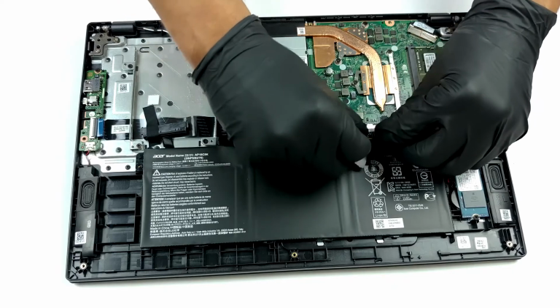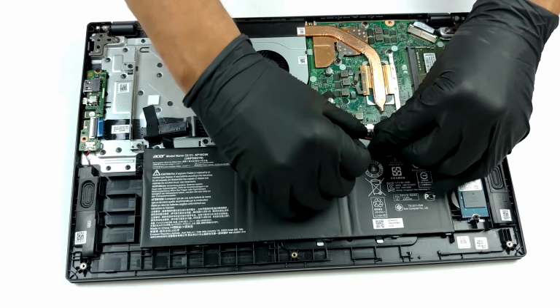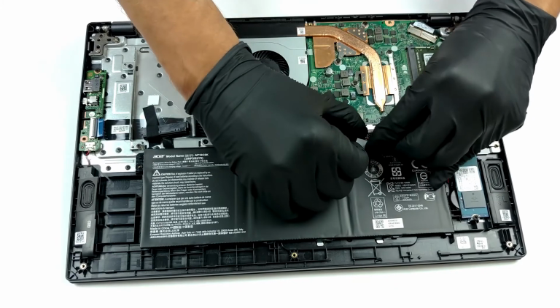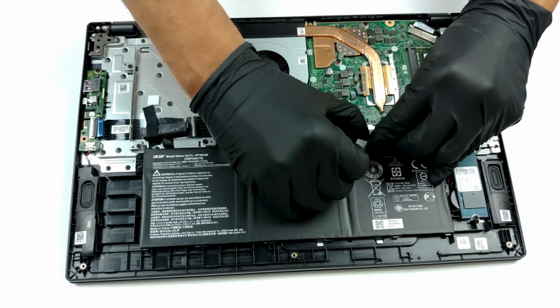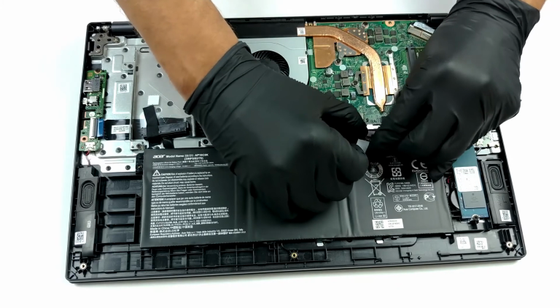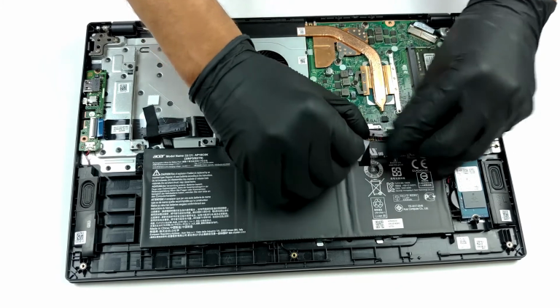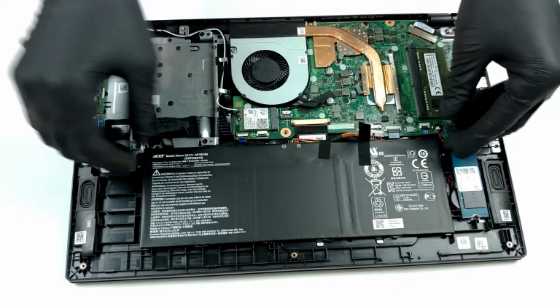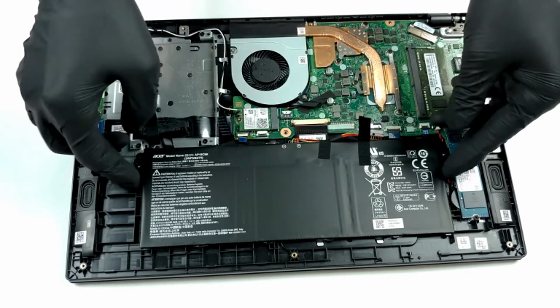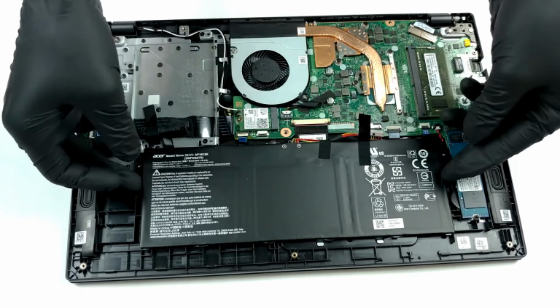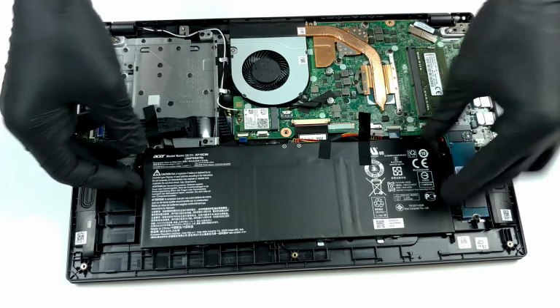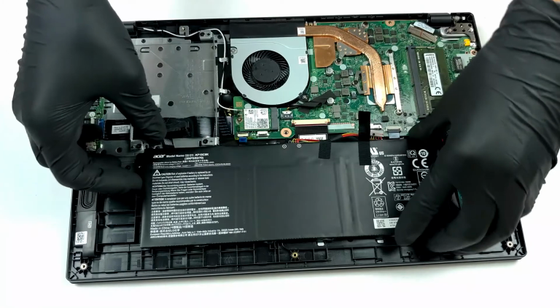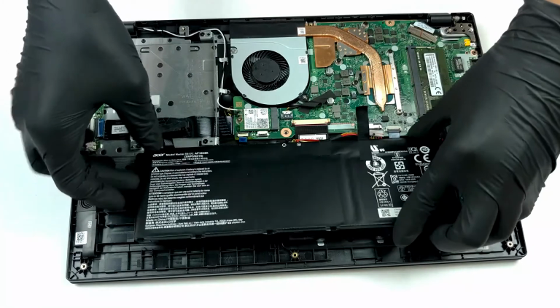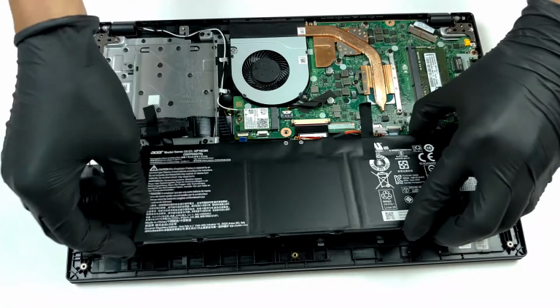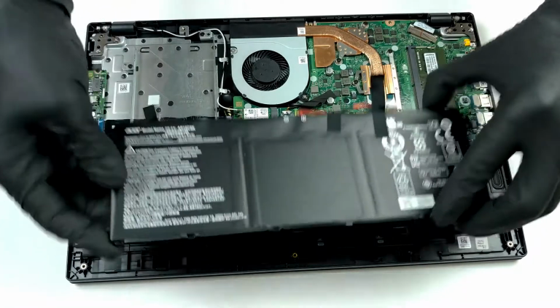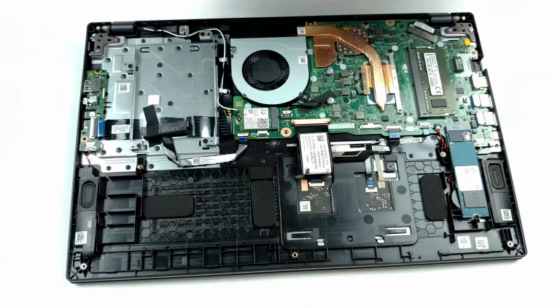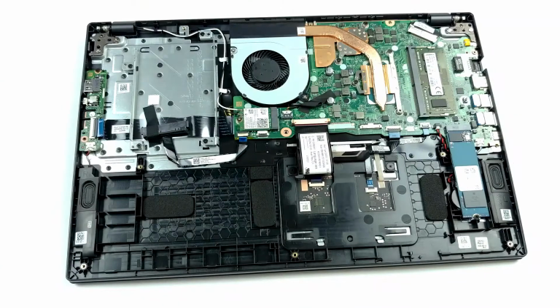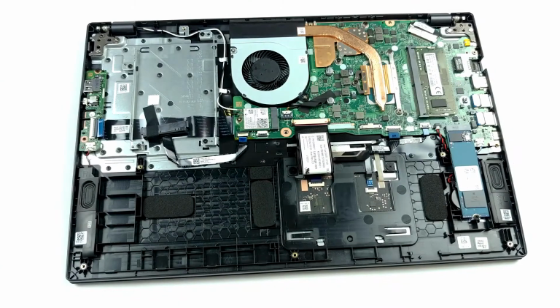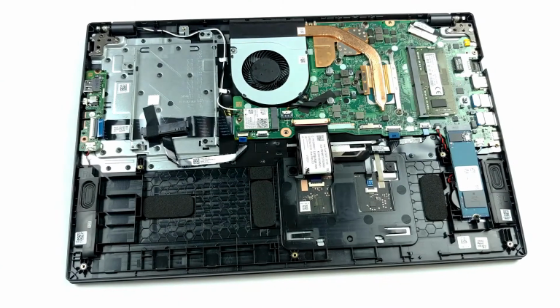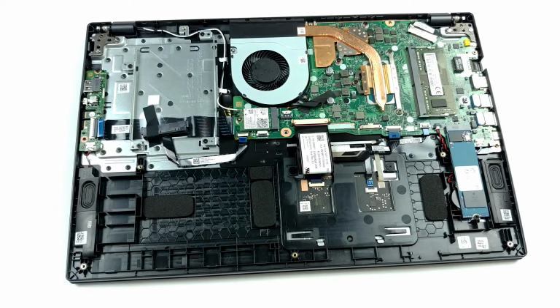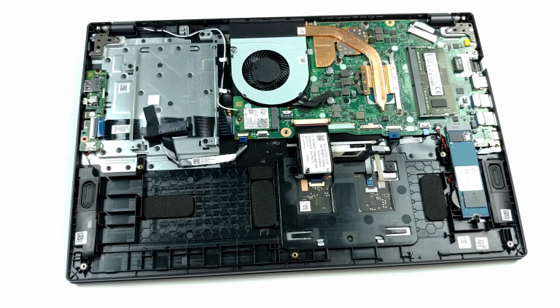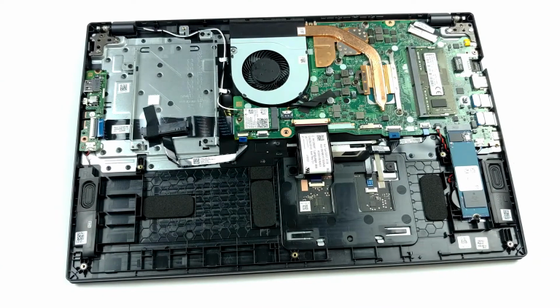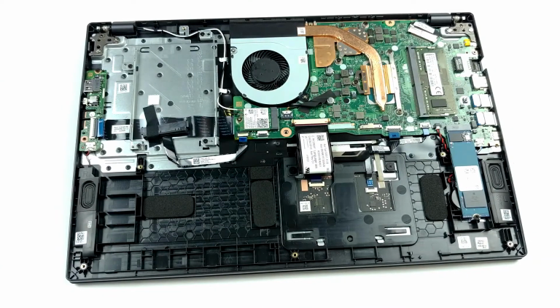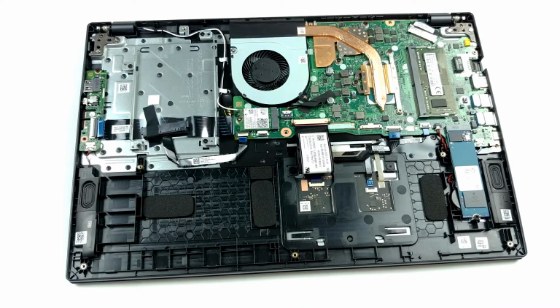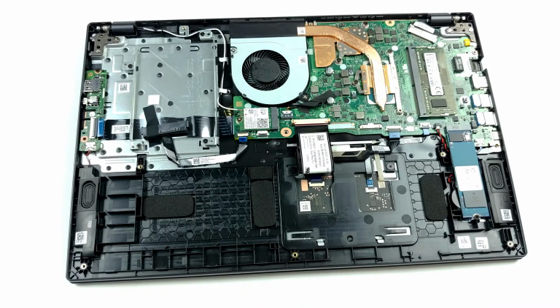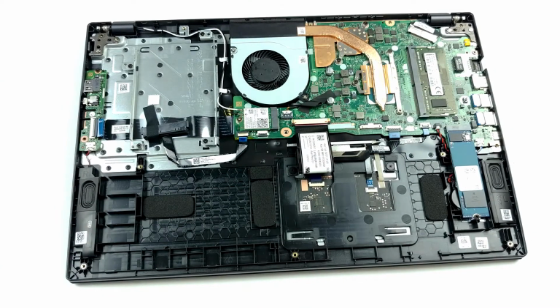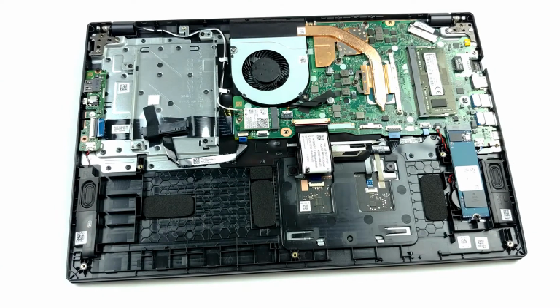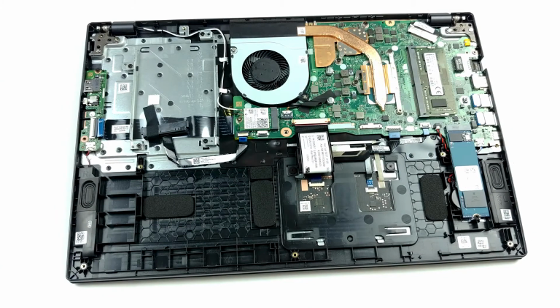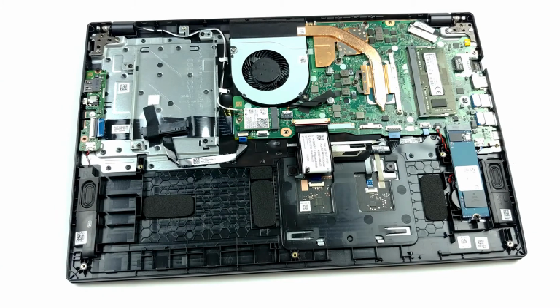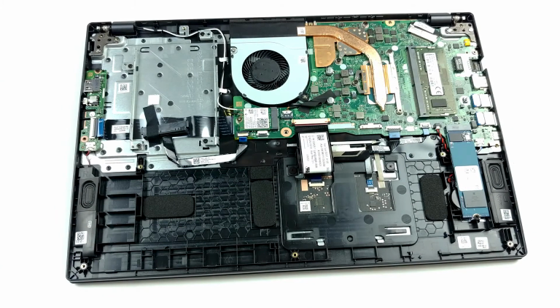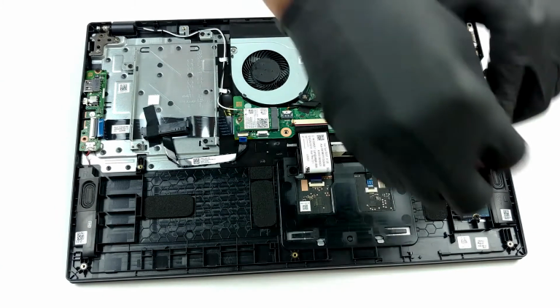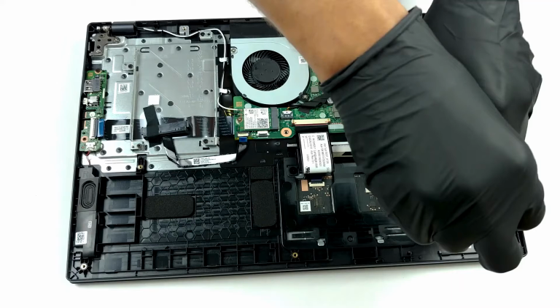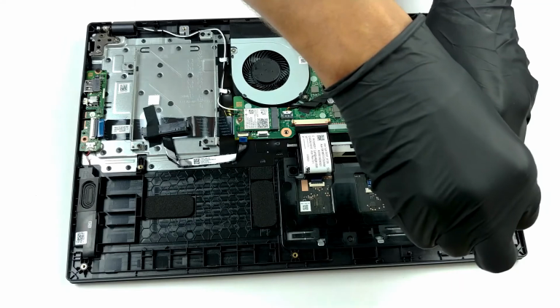Storage-wise, there is one M.2 PCIe x4 slot as well as a 2.5-inch SATA drive bay with an included connector. Here we see the same 50 watt-hour unit placed on the 14-inch Aspire 5.